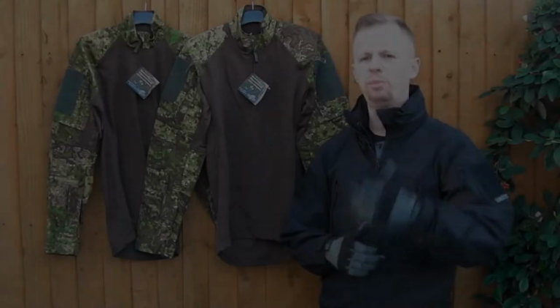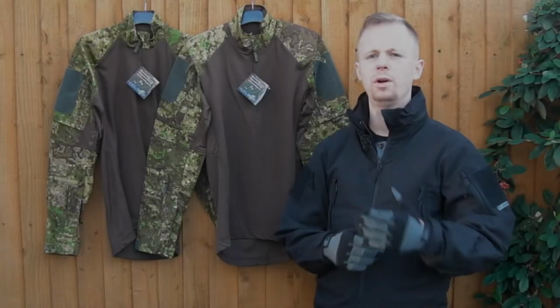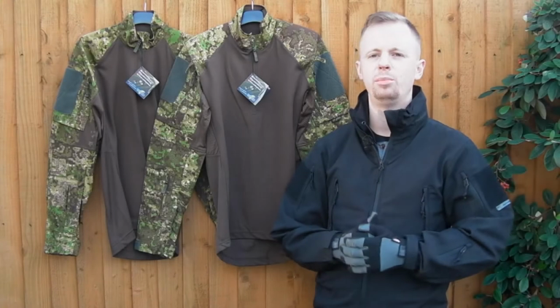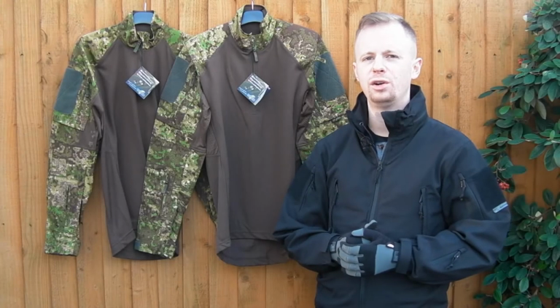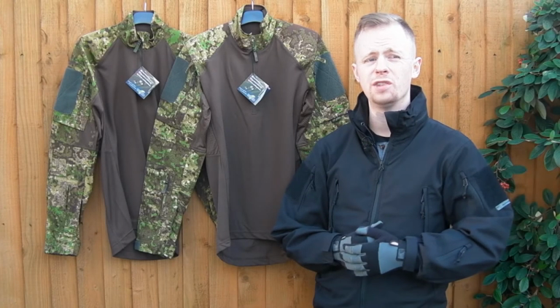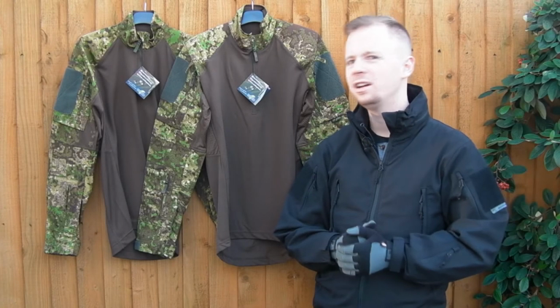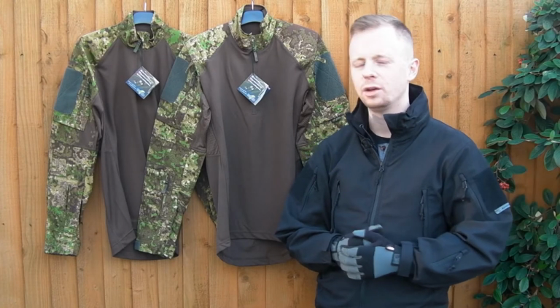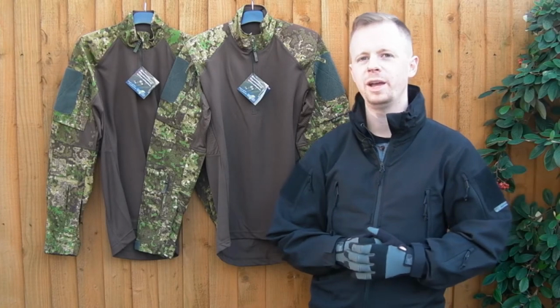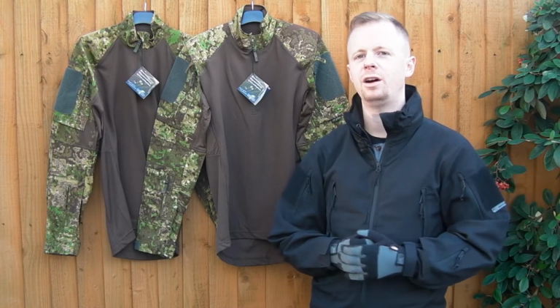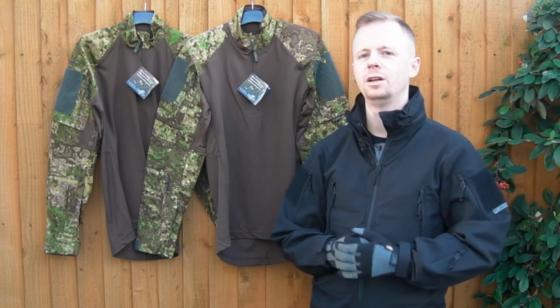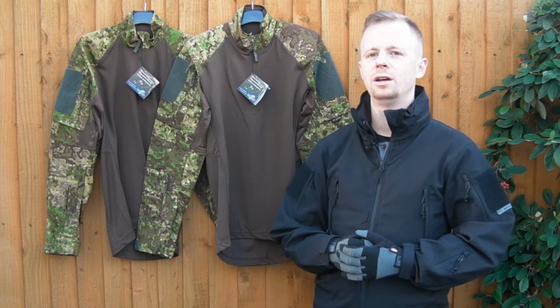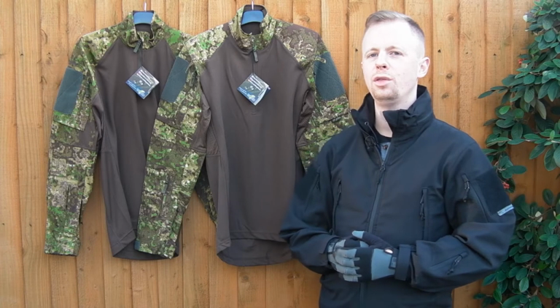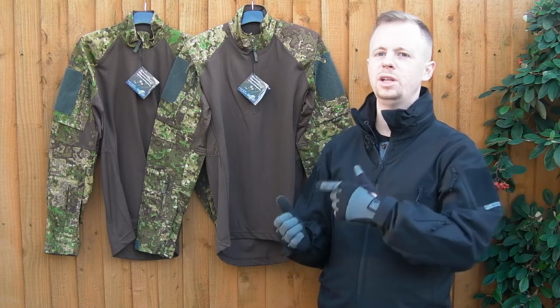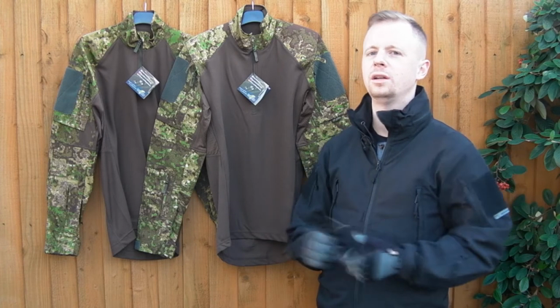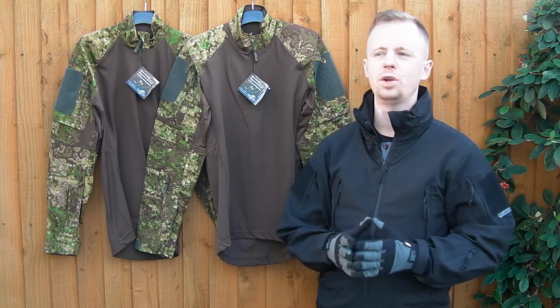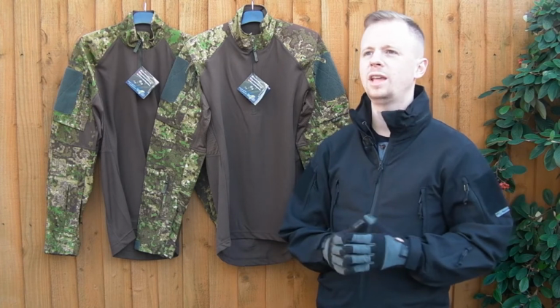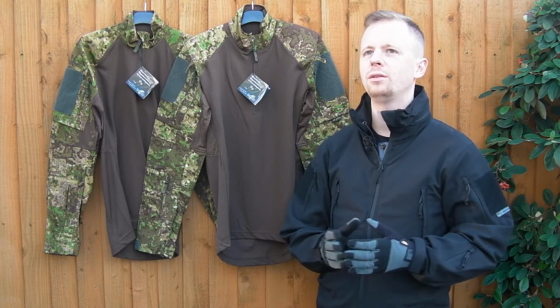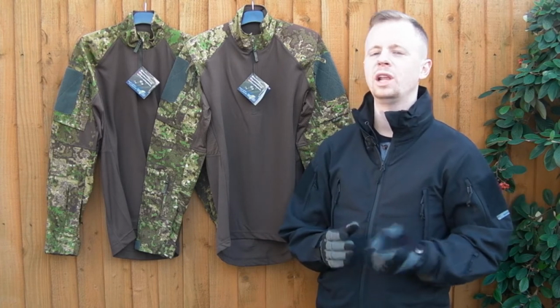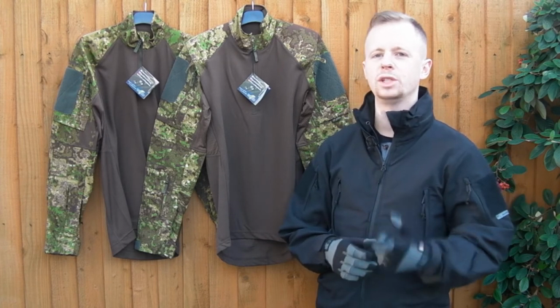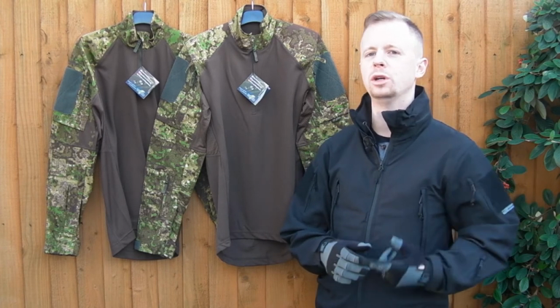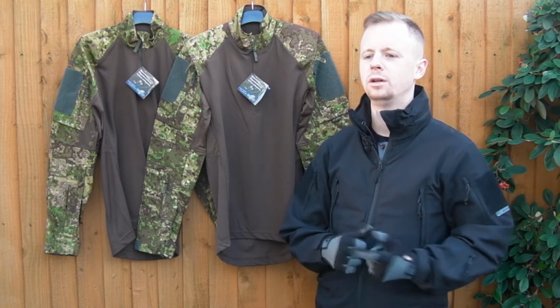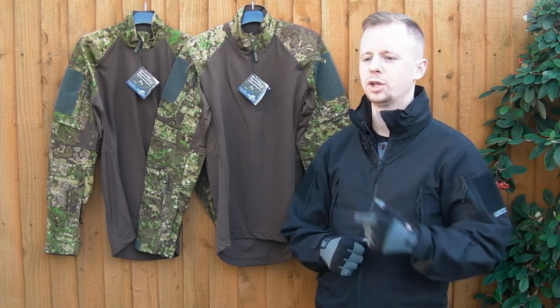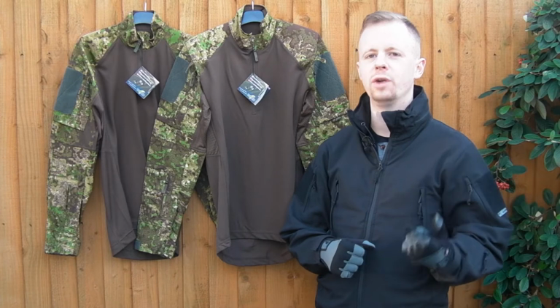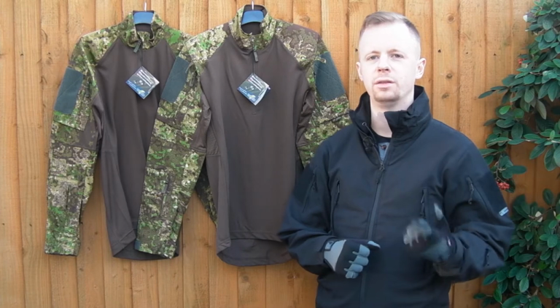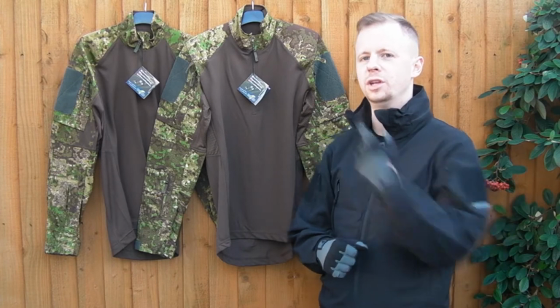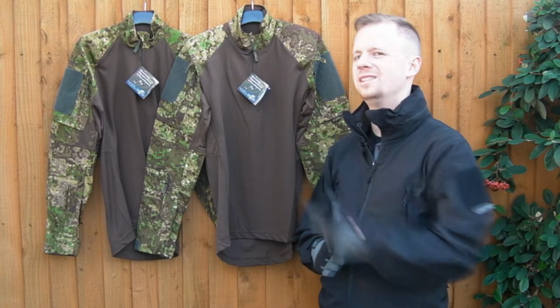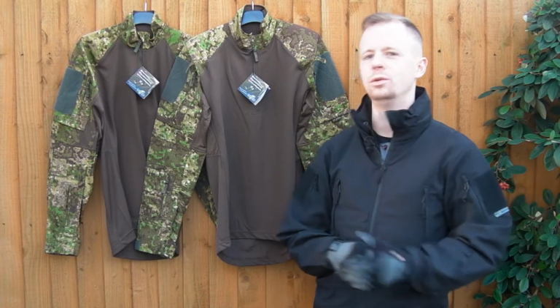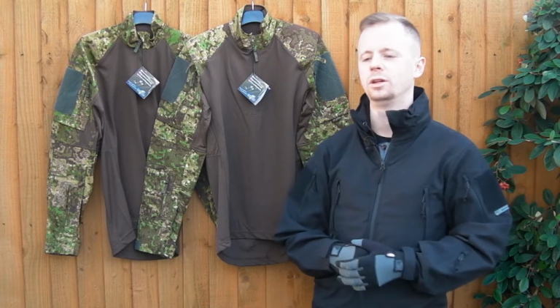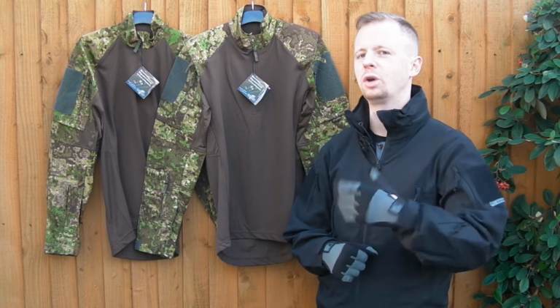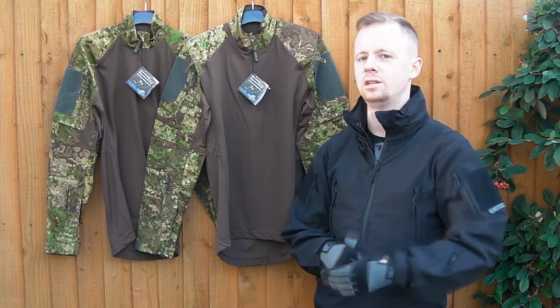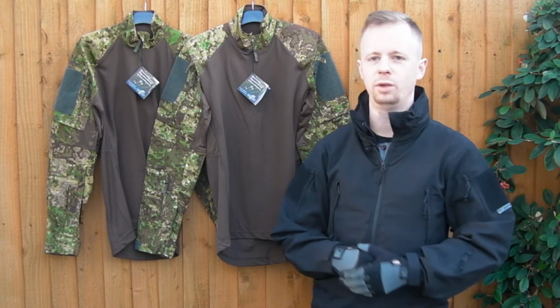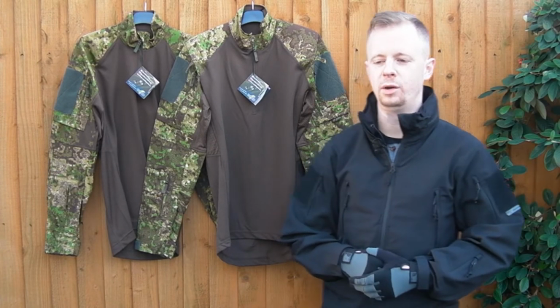UF Pro, a brand out of Slovenia, are a clothing company that don't get a lot of exposure considering the designs they do and the quality of what they put out.